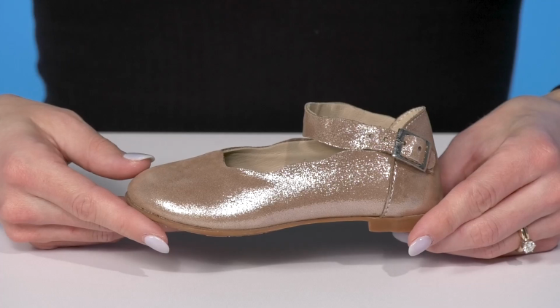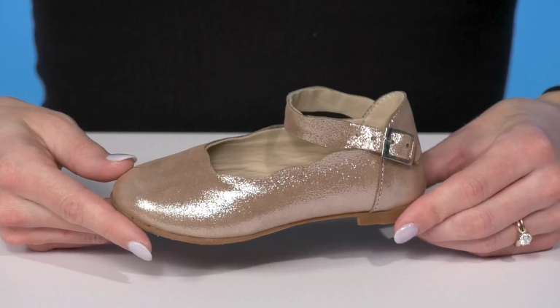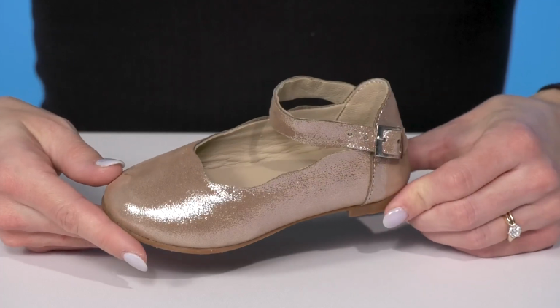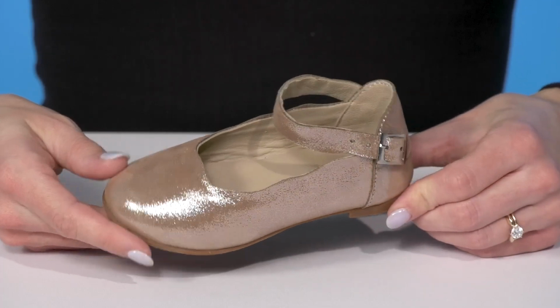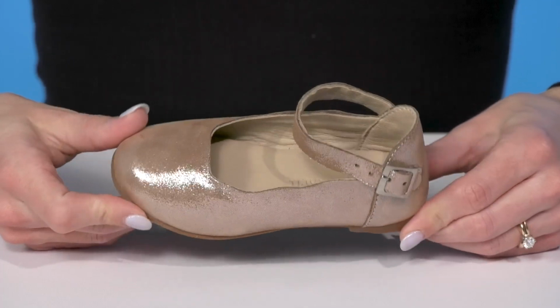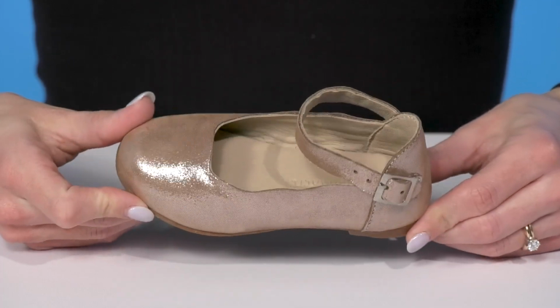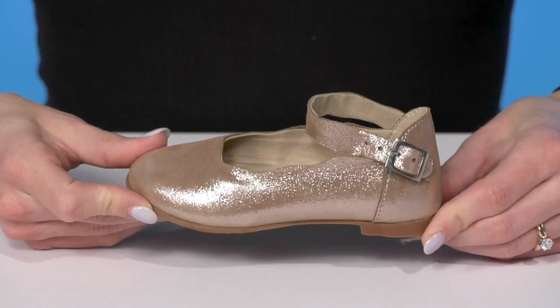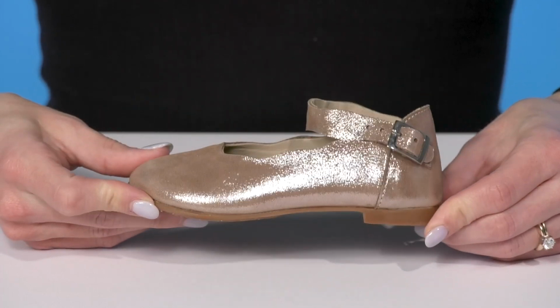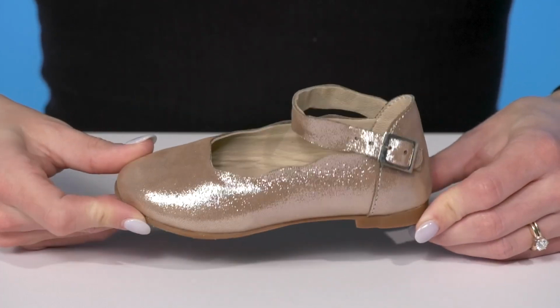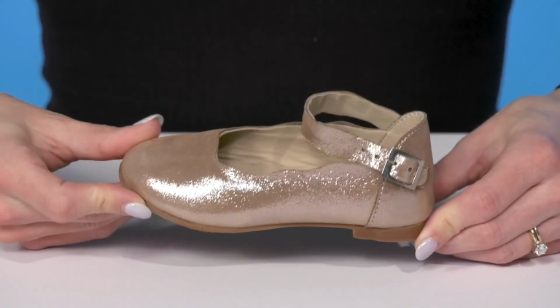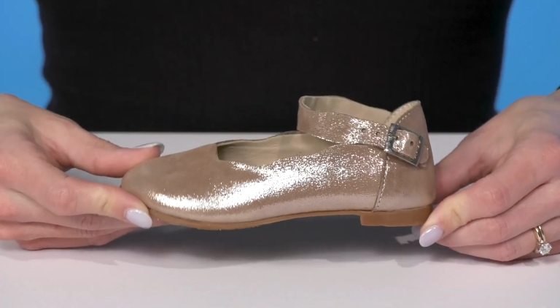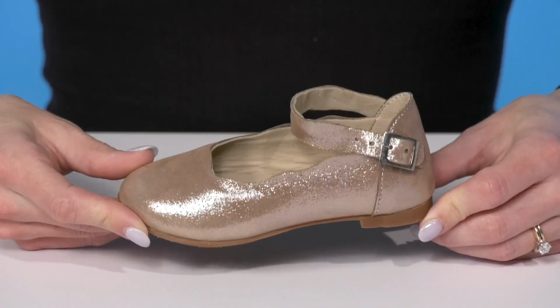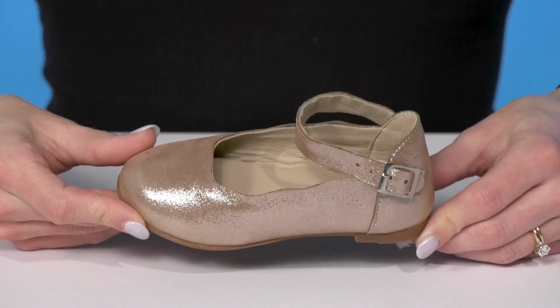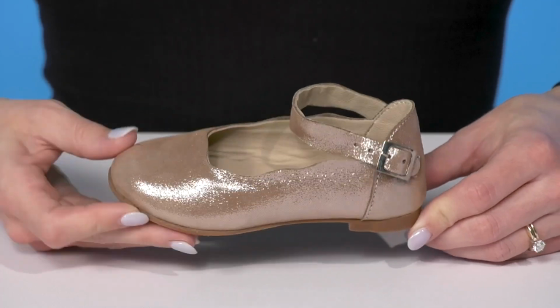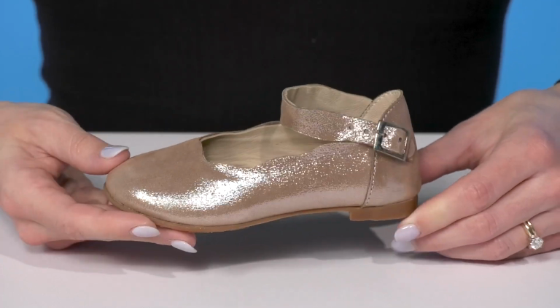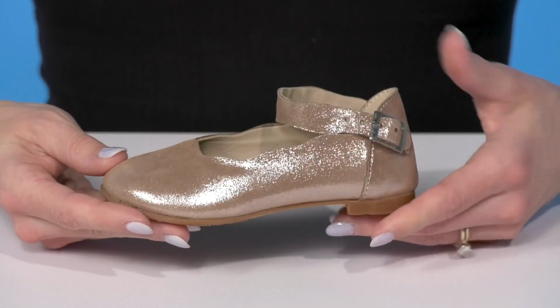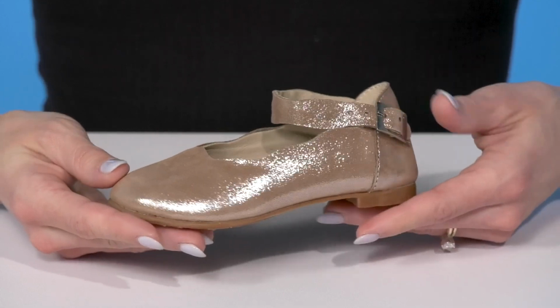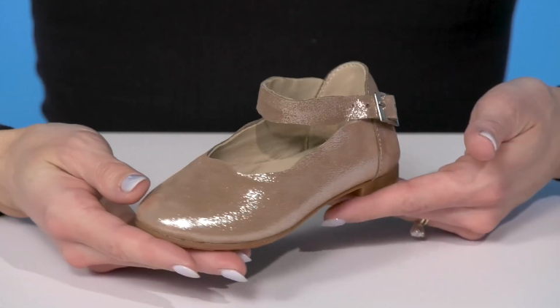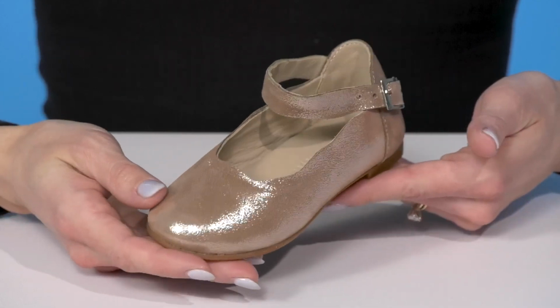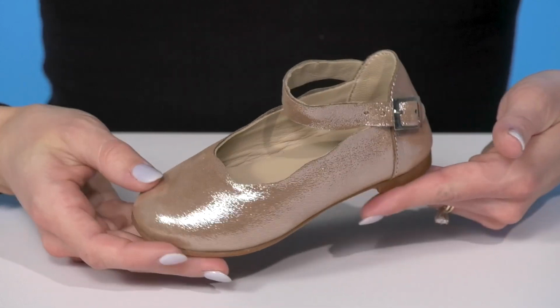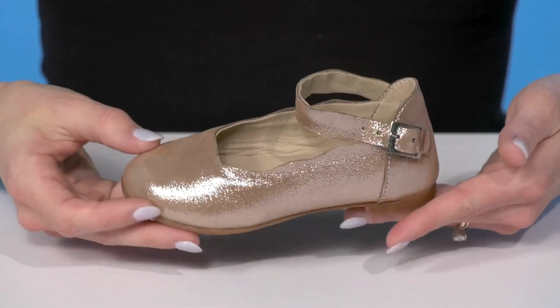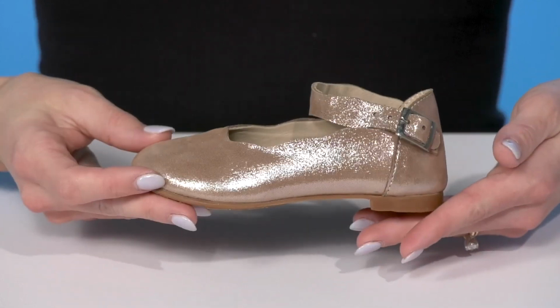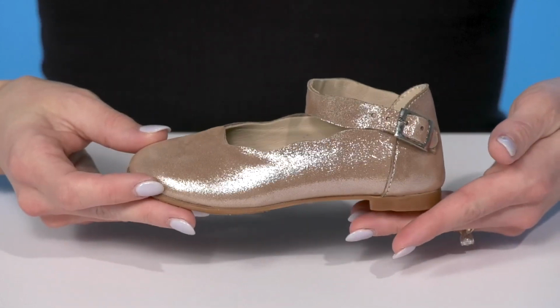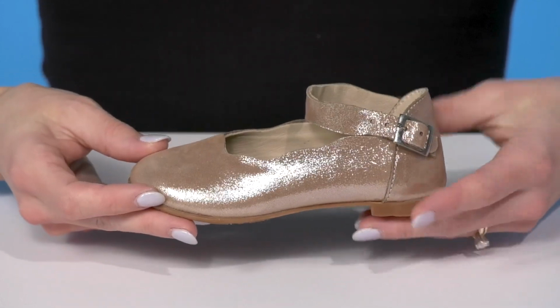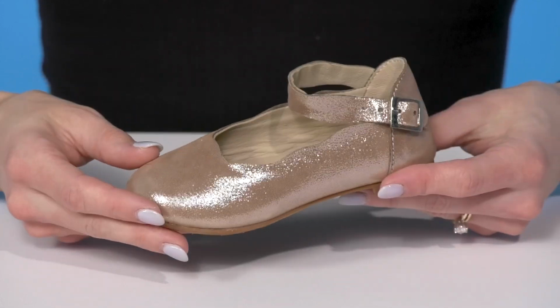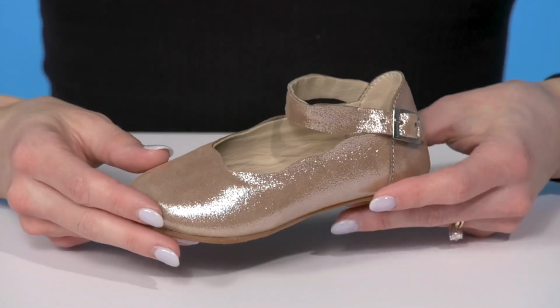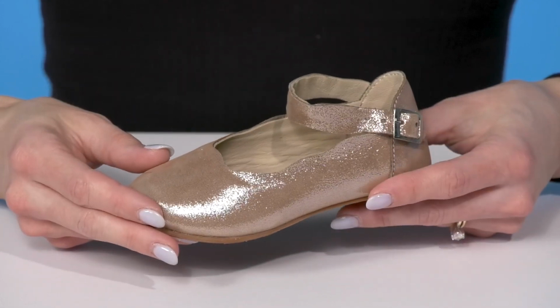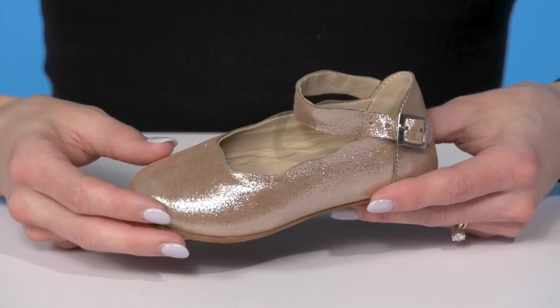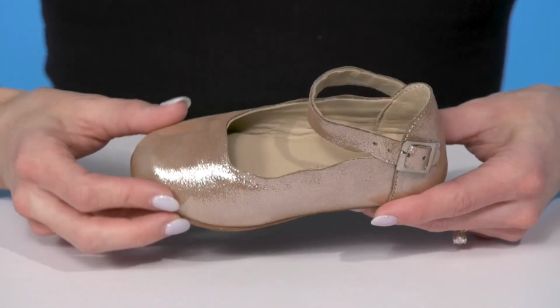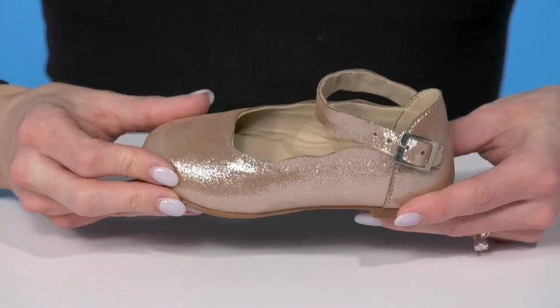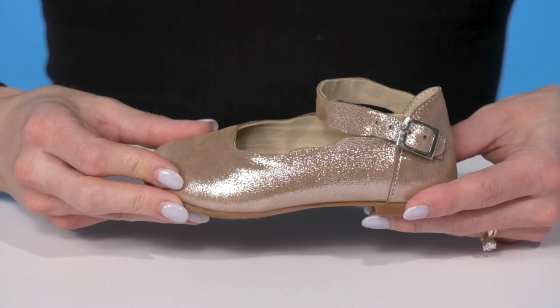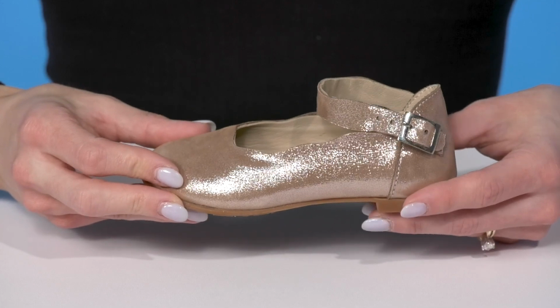Your little one will feel like the bell of the ball when they wear these glittery shoes this season. These have an adorable shimmering leather upper with scalloped edges, making them super cute.